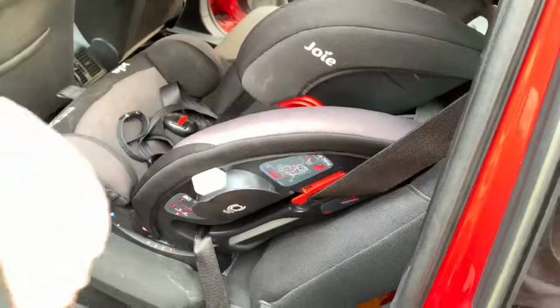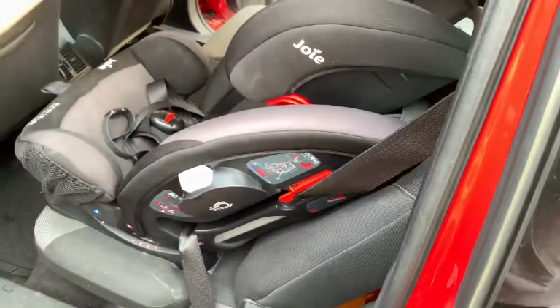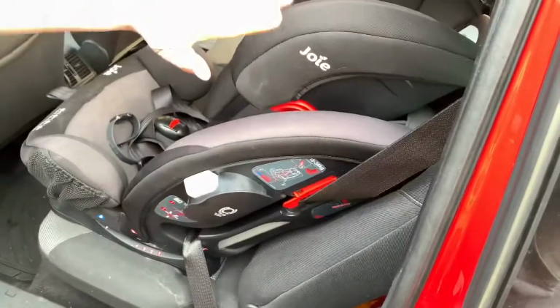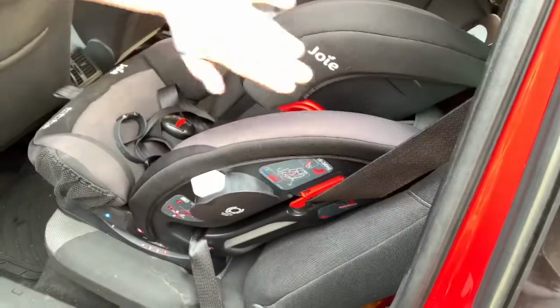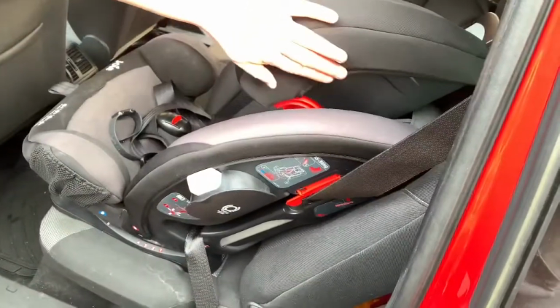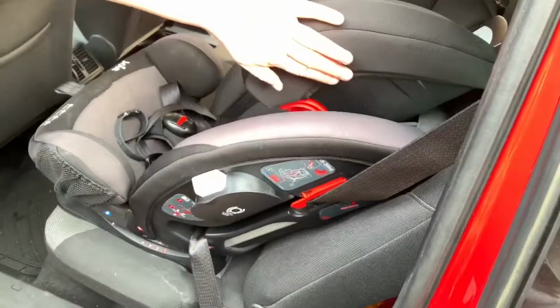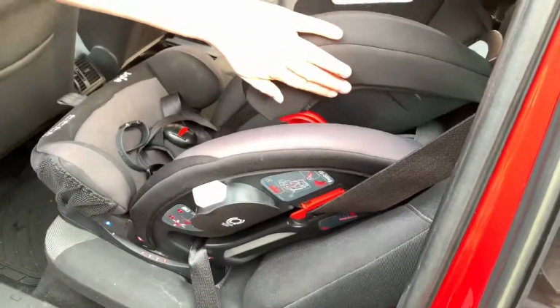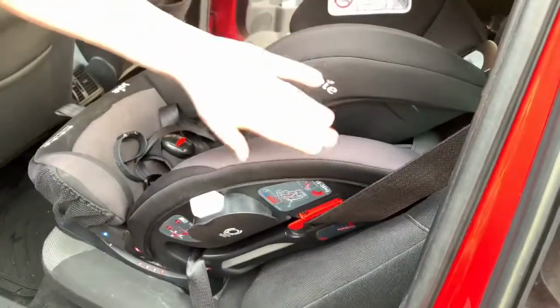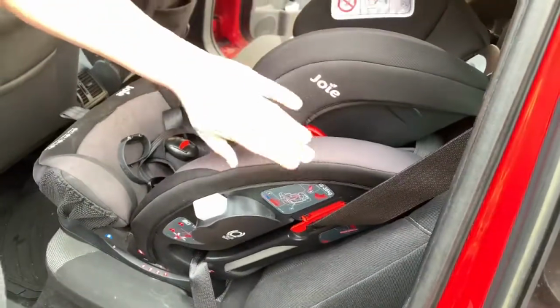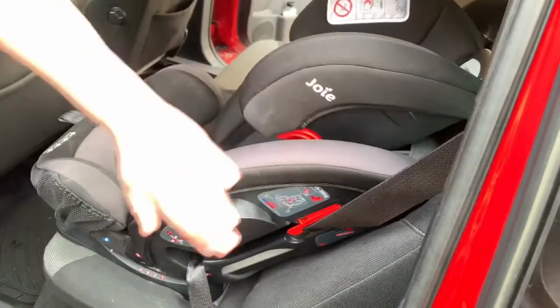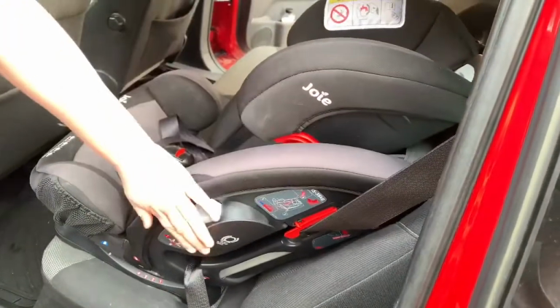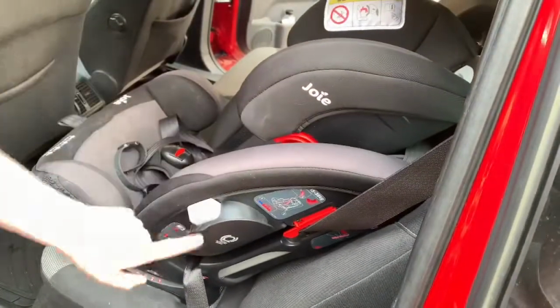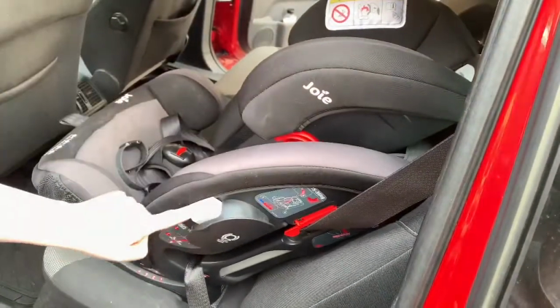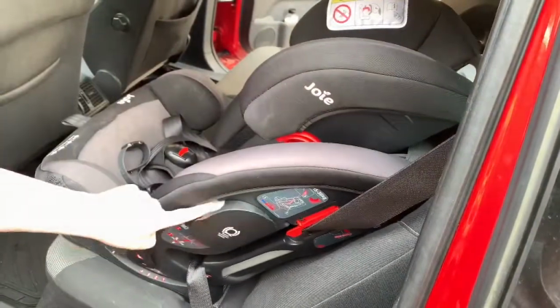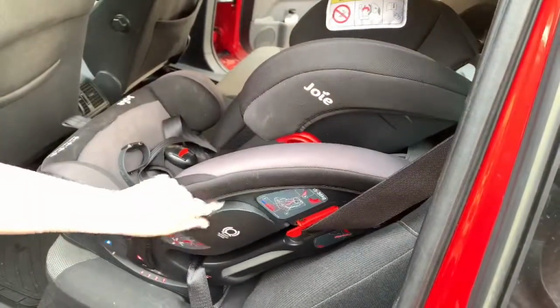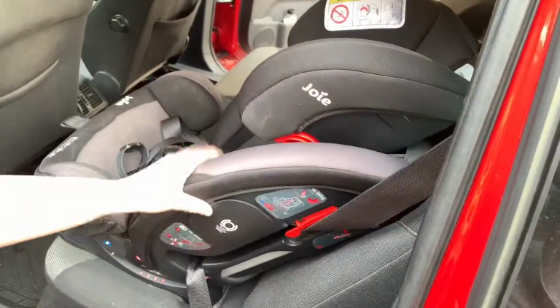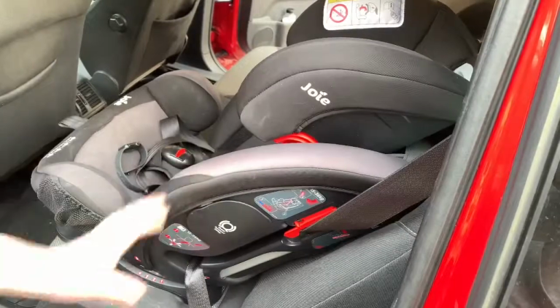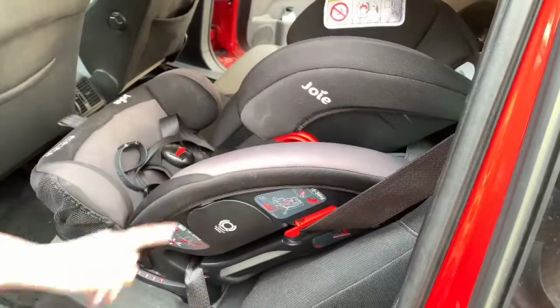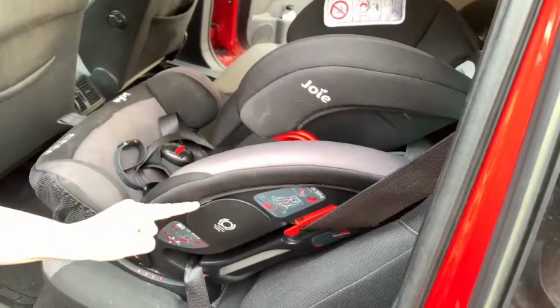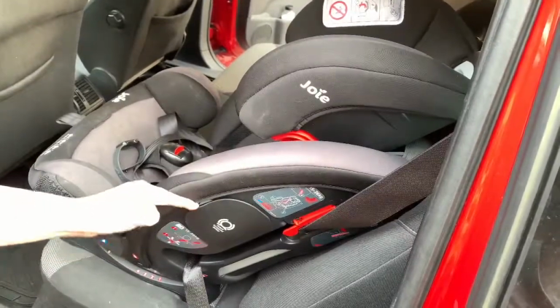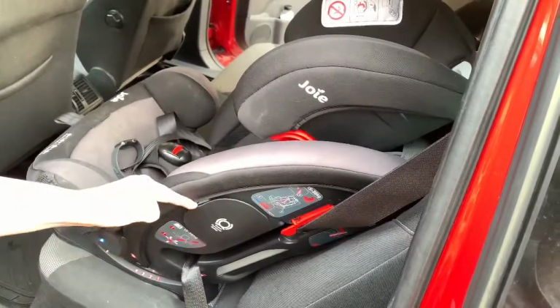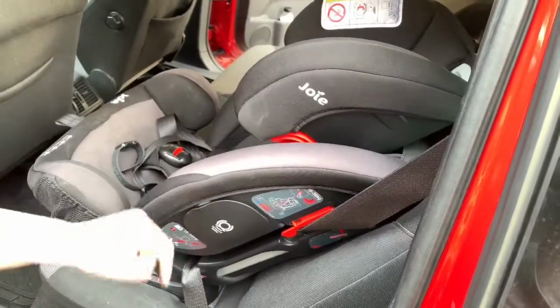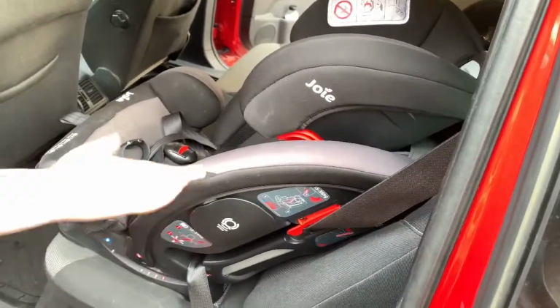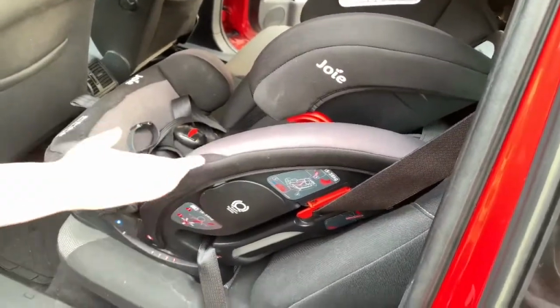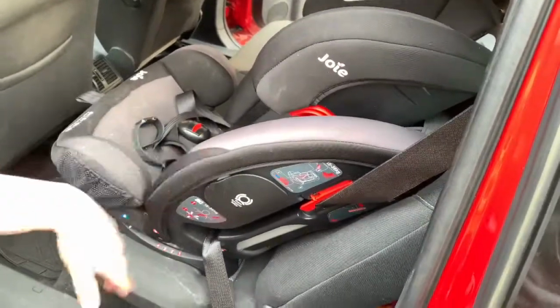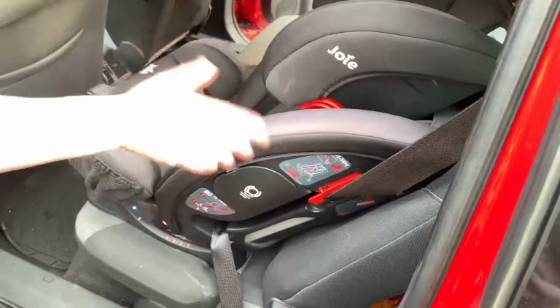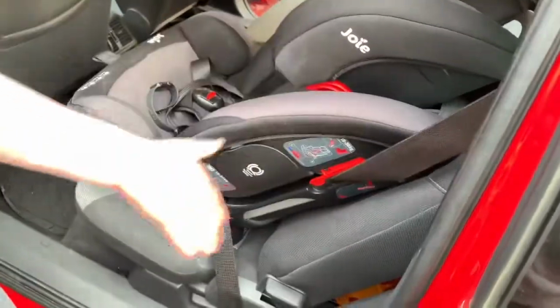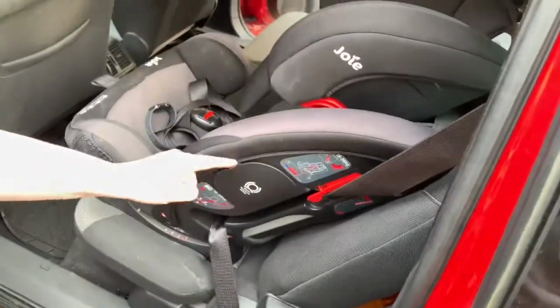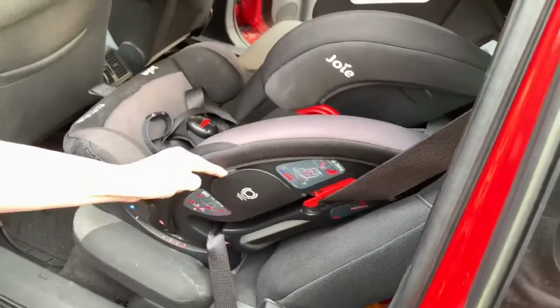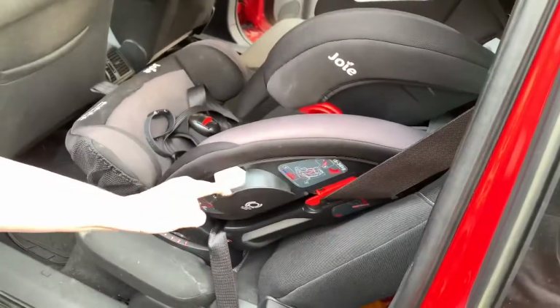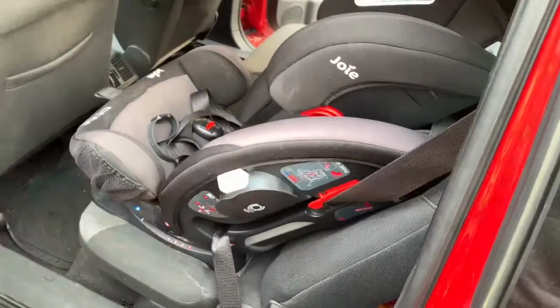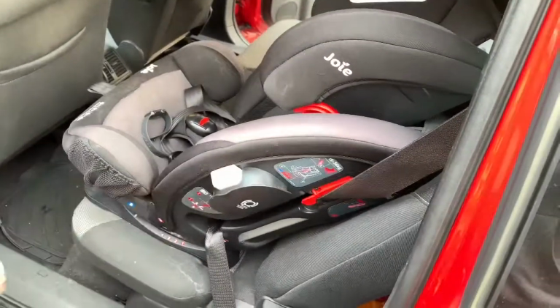The side that Emma's car seat is on — the side the window's at — this has to be out. That's in, so yes, I'm showing you how to put it out. It's all out now. That stays out.